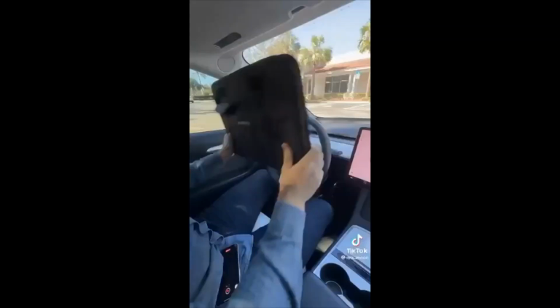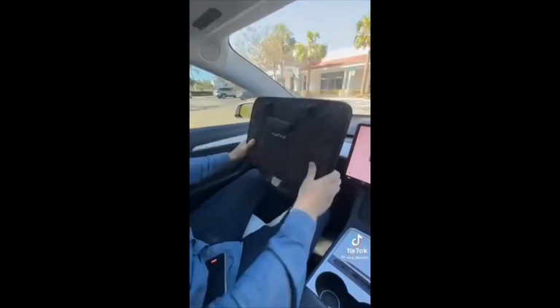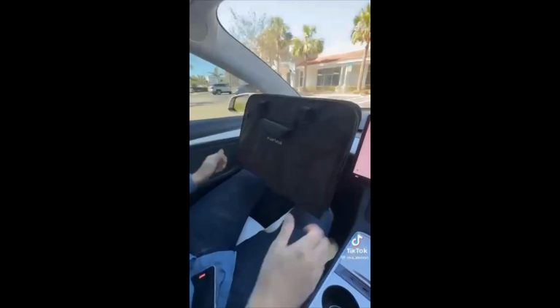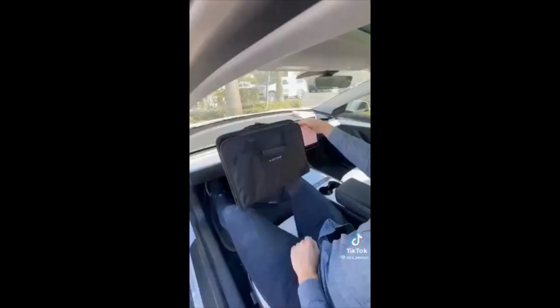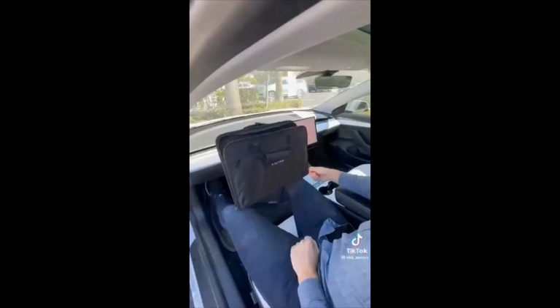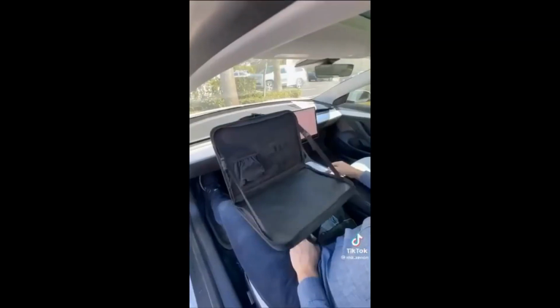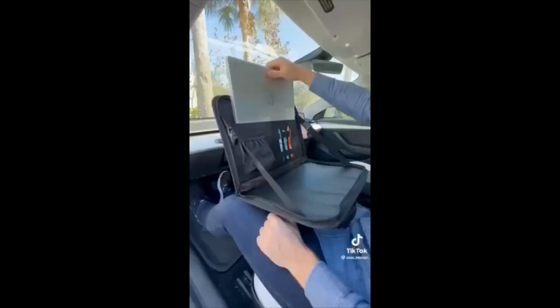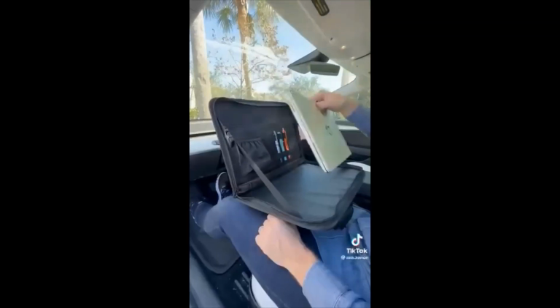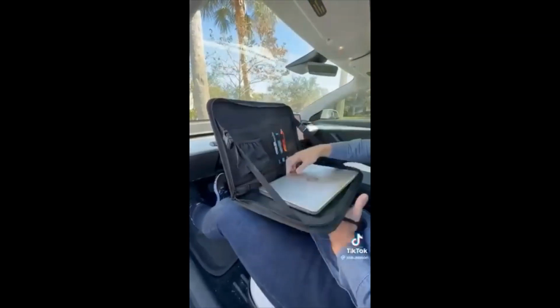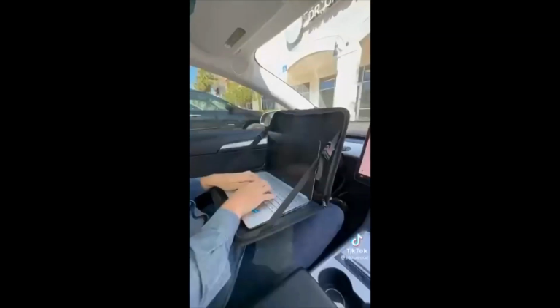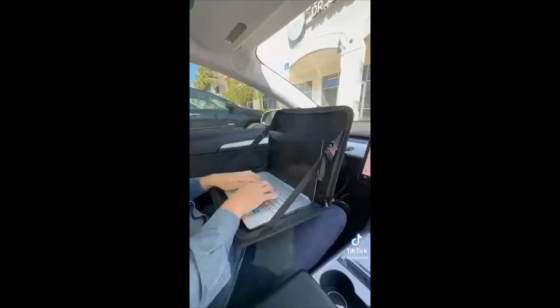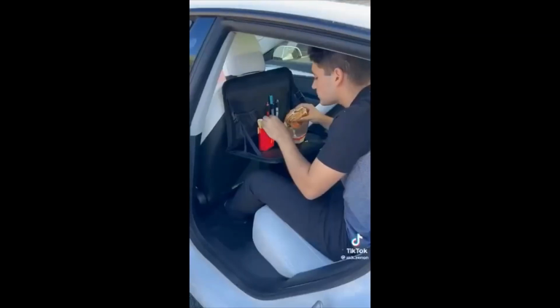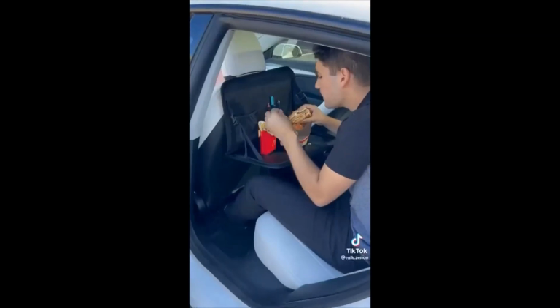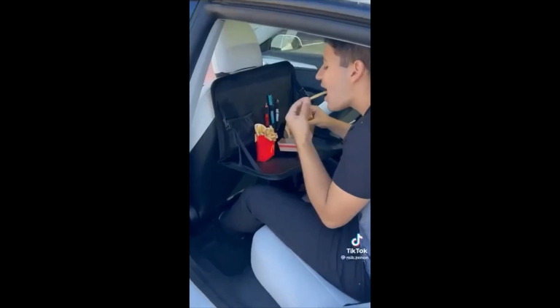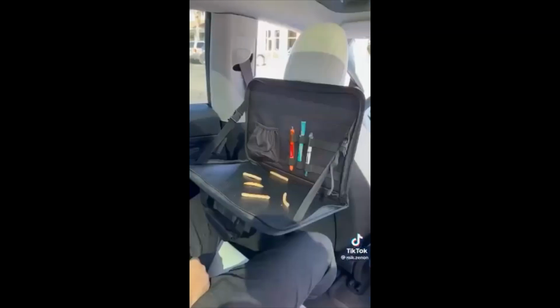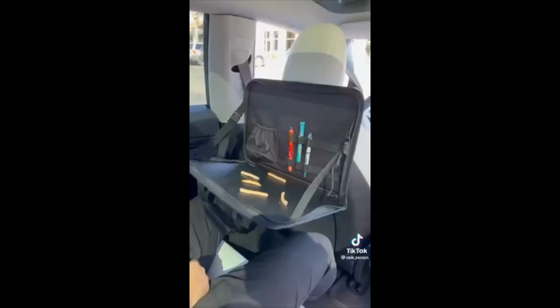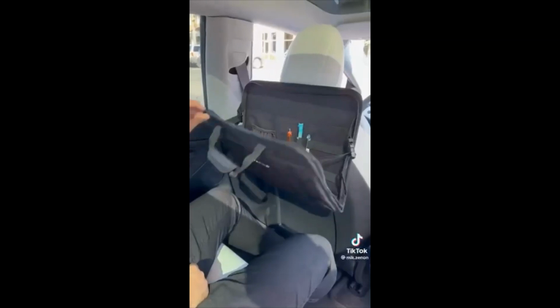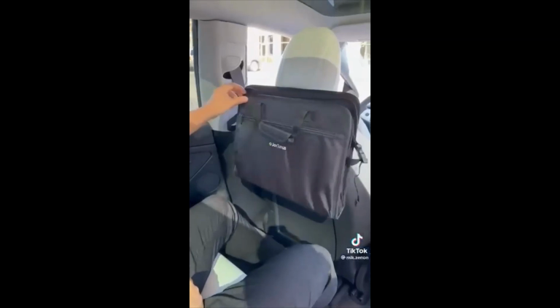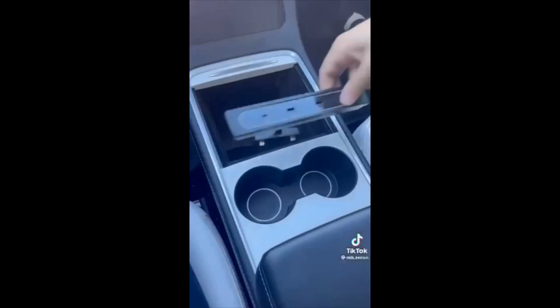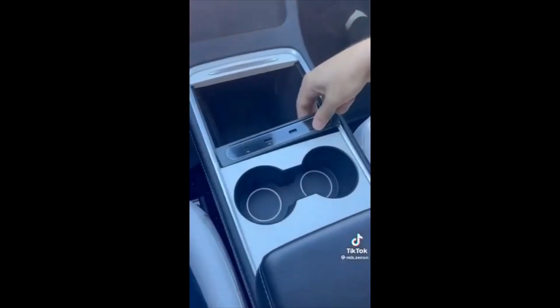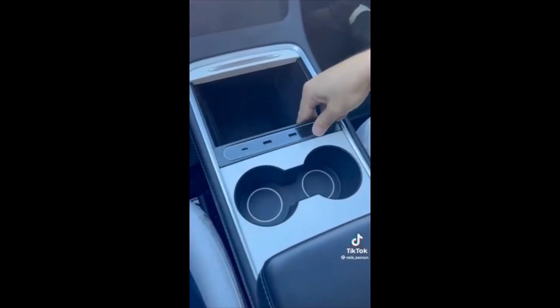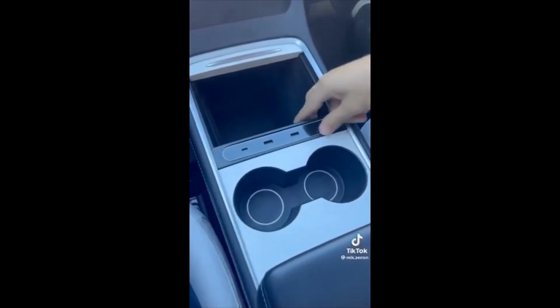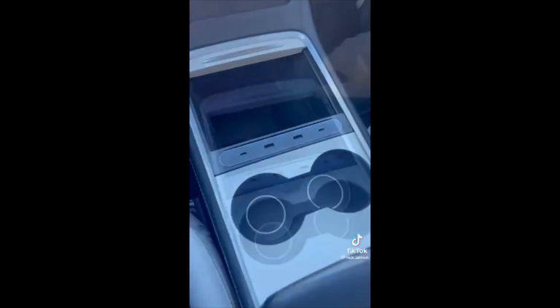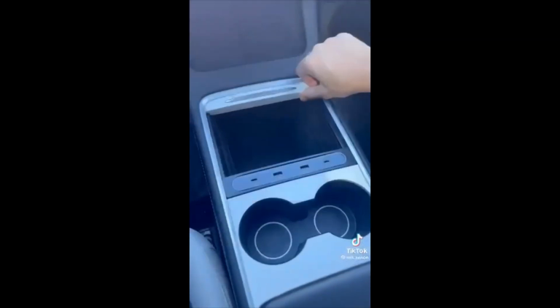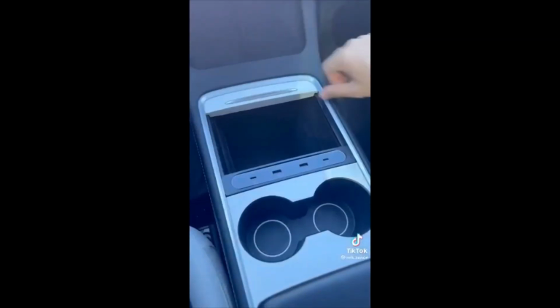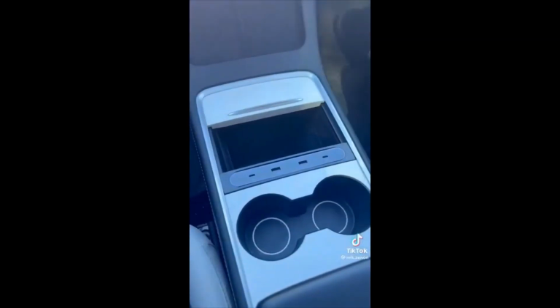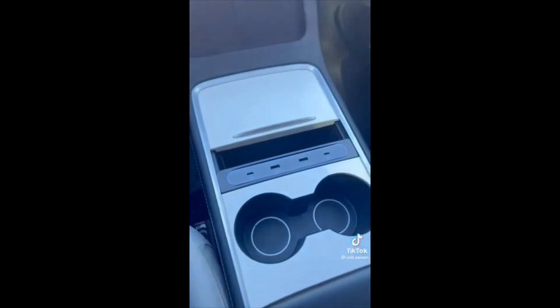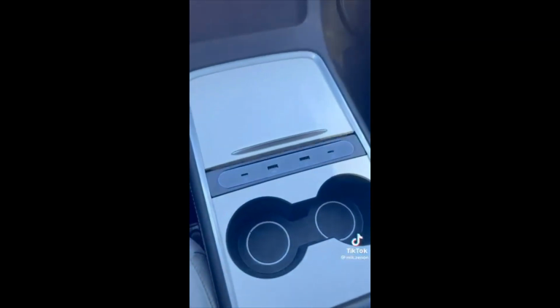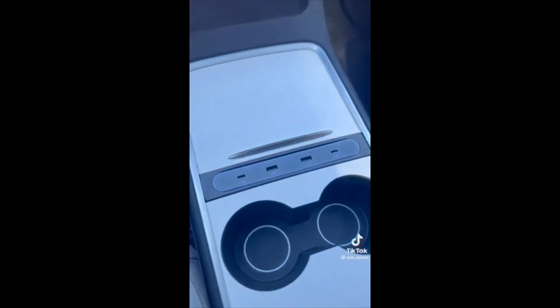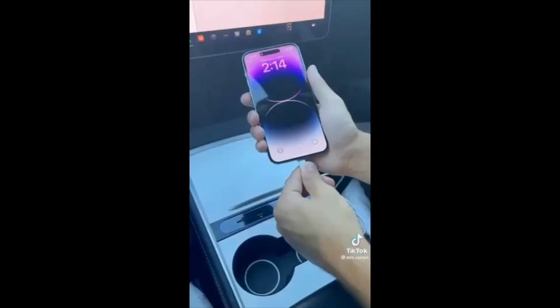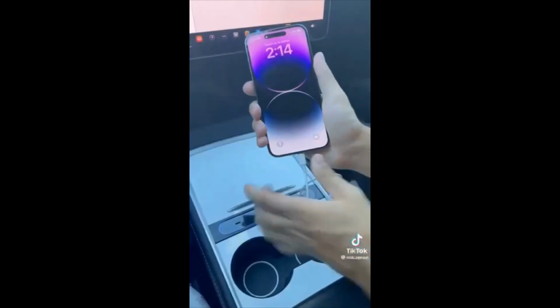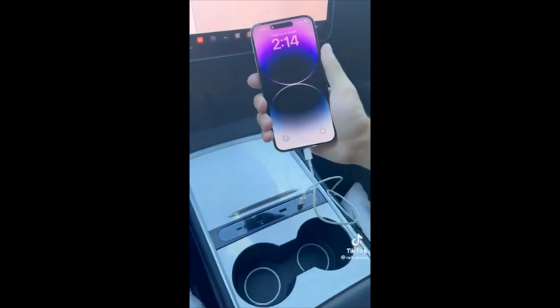This gadget turns into a car desk, has a pocket for your laptop, and can be used as a food tray in the back. And this docking station extends USB ports in the center console and lets you charge with ease.